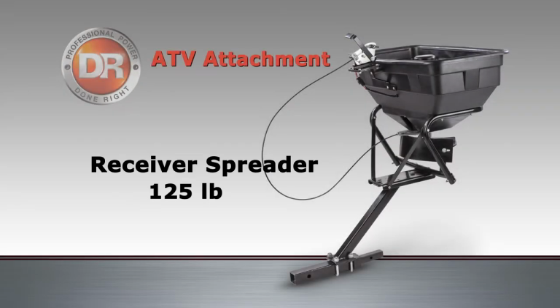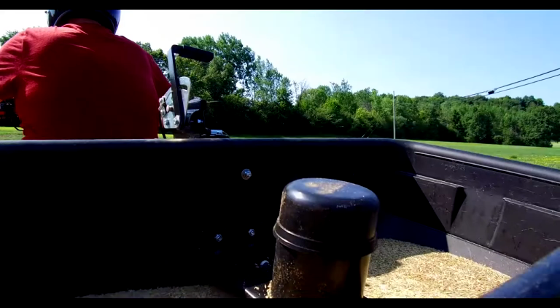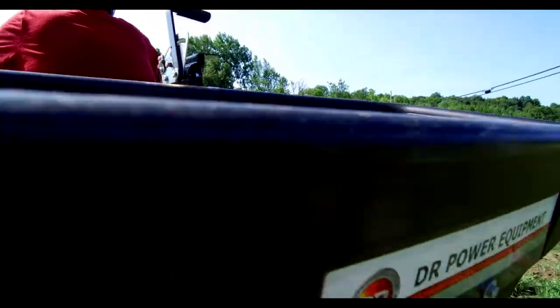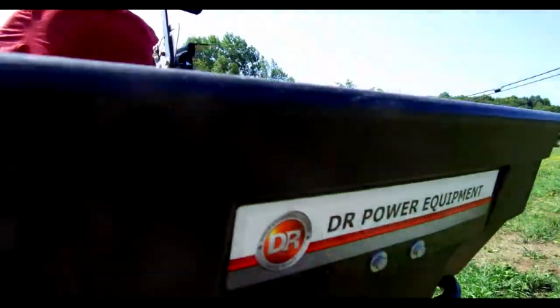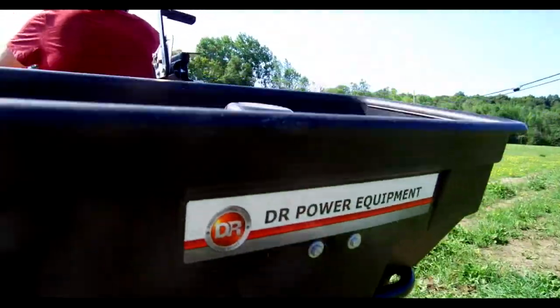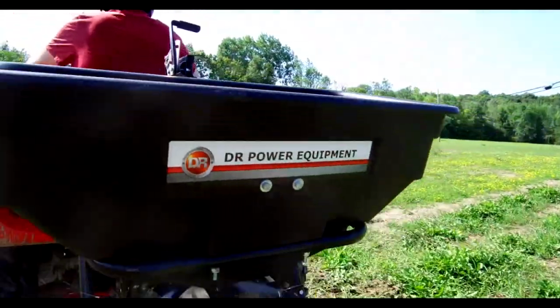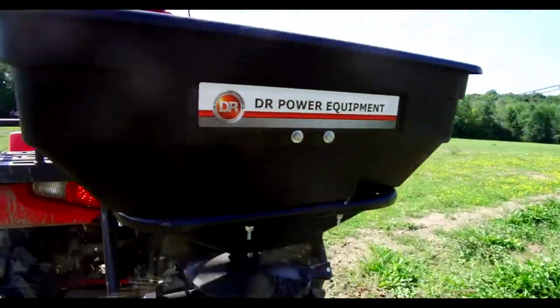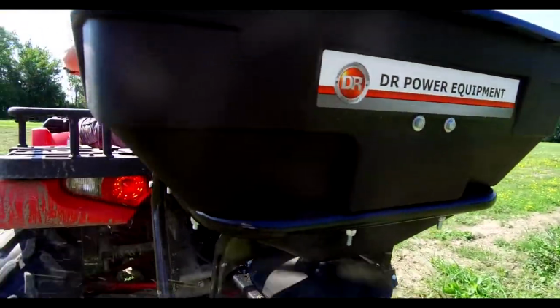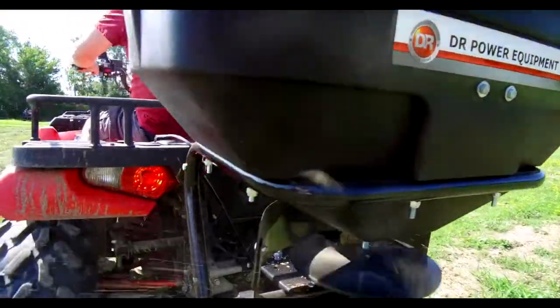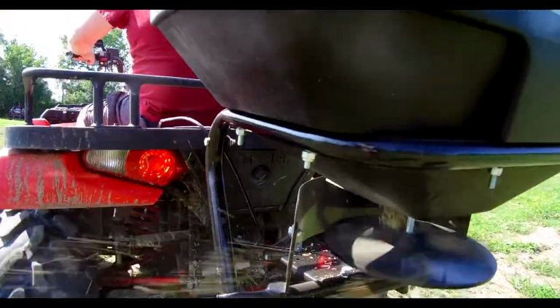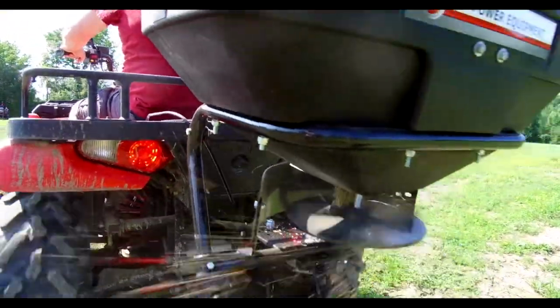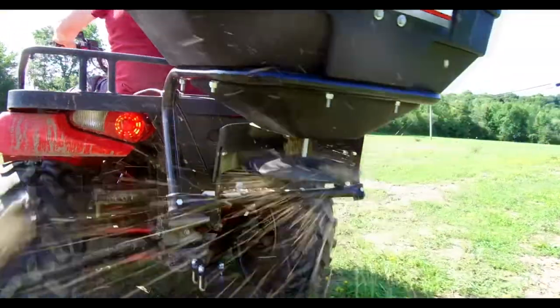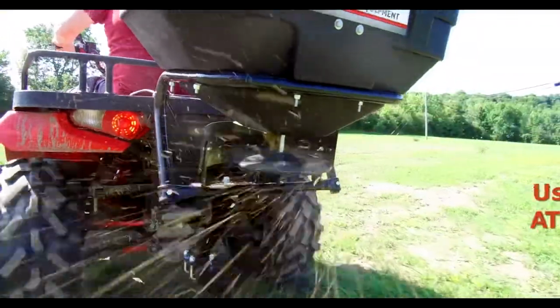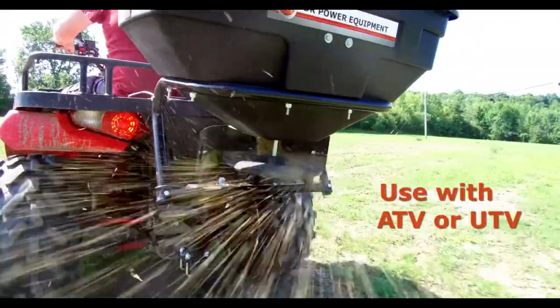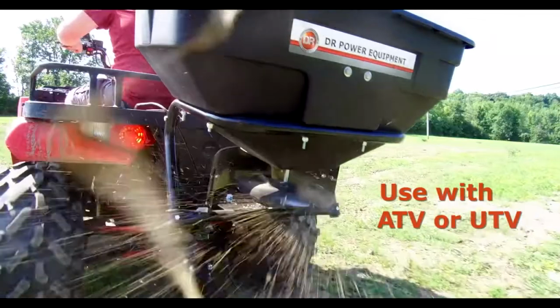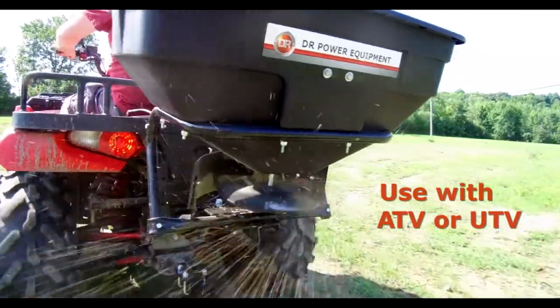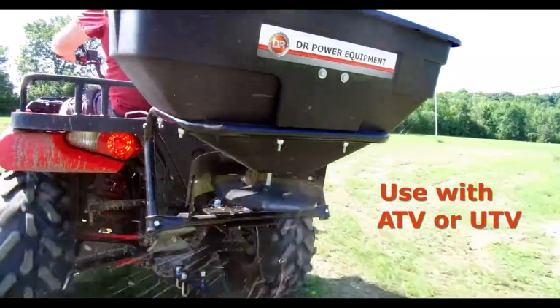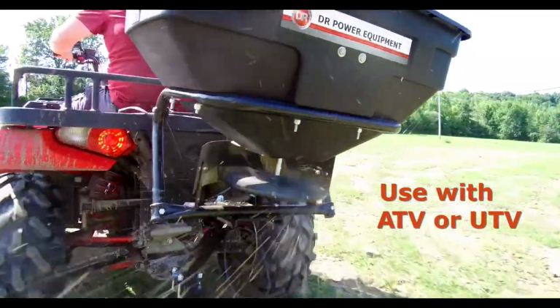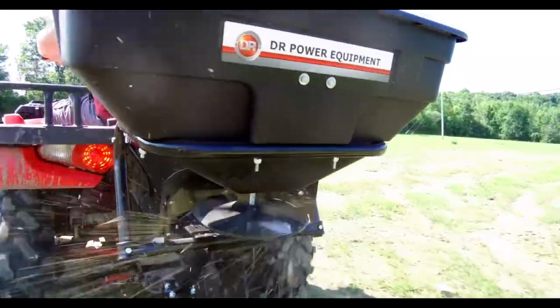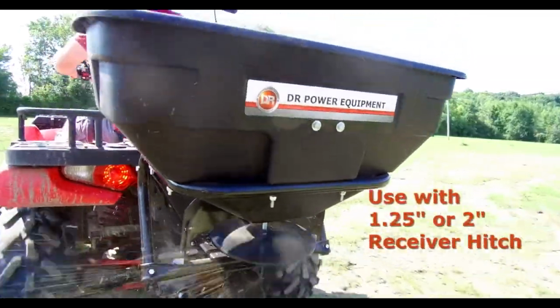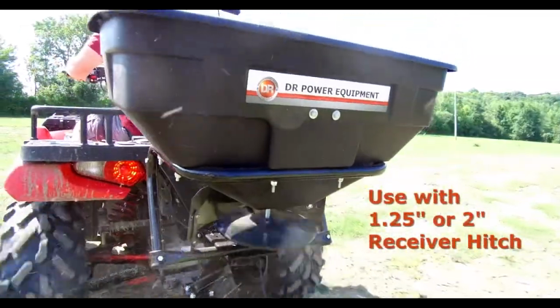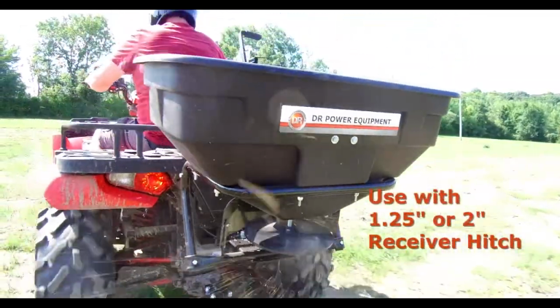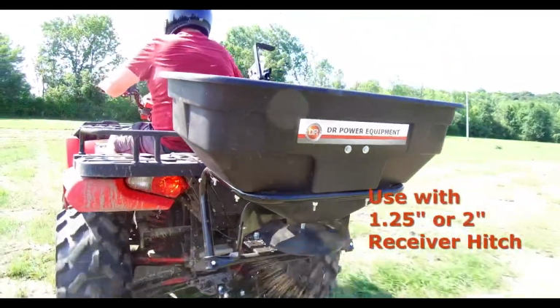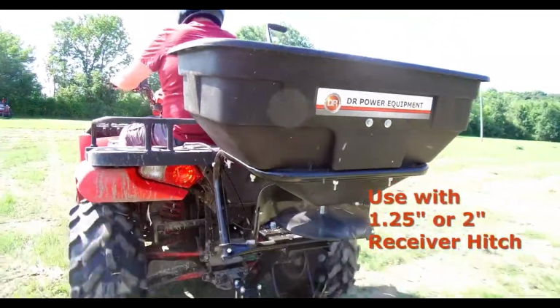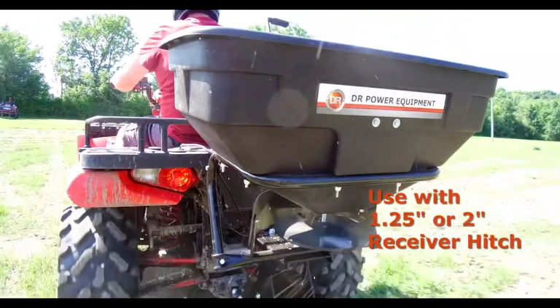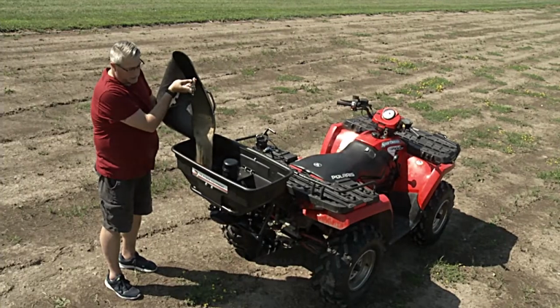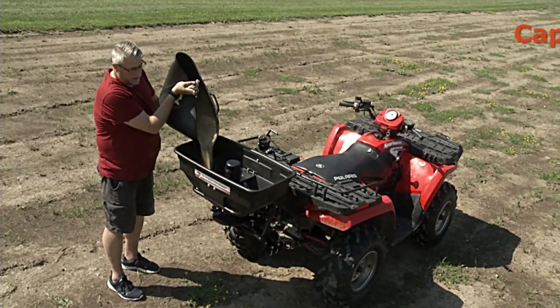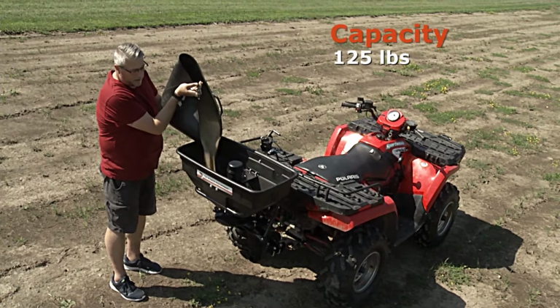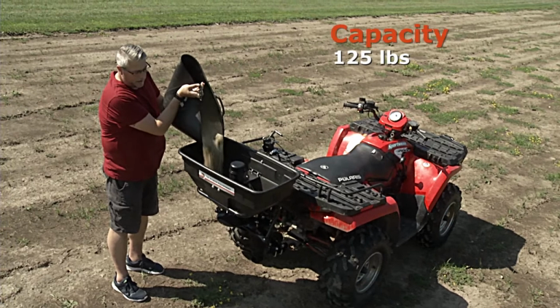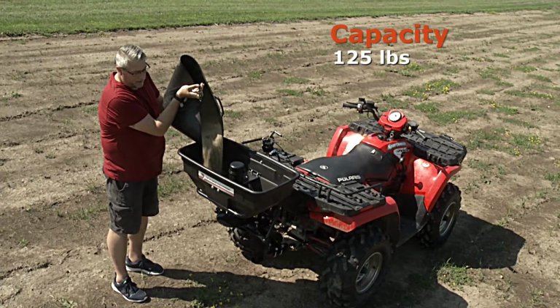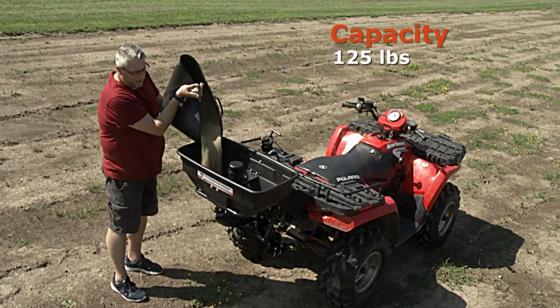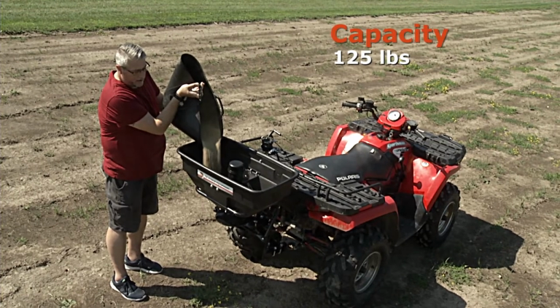The DR receiver spreader gives you a convenient way to spread seed, fertilizer, or small grains from your ATV or UTV. It mounts directly to your vehicle's receiver hitch and holds up to 125 pounds of material.